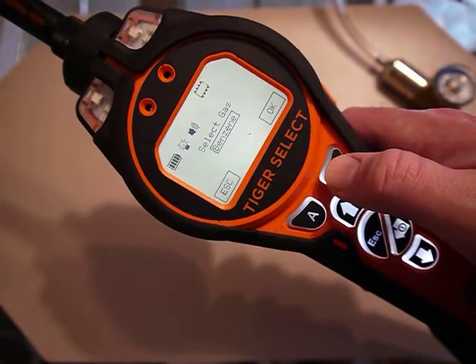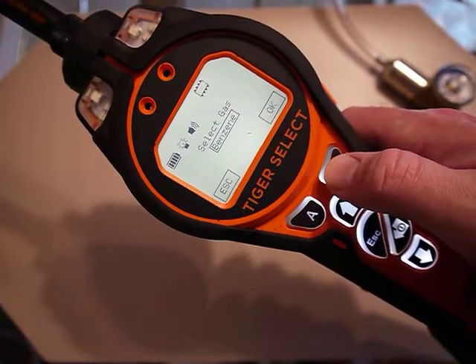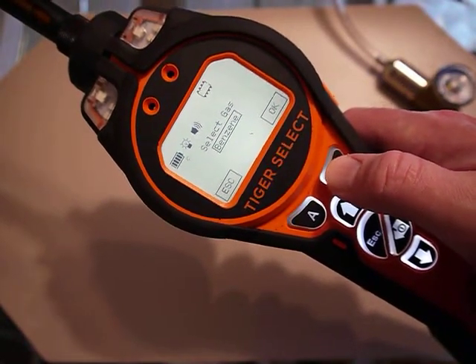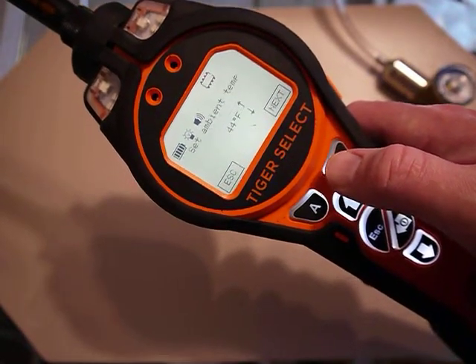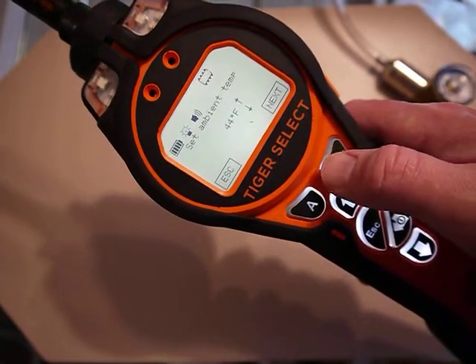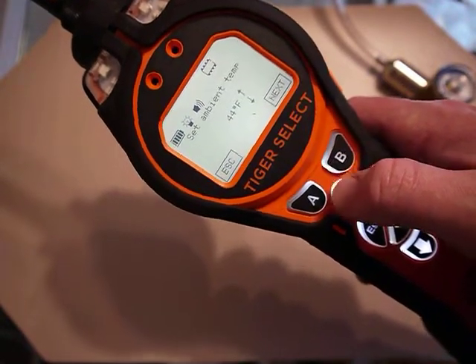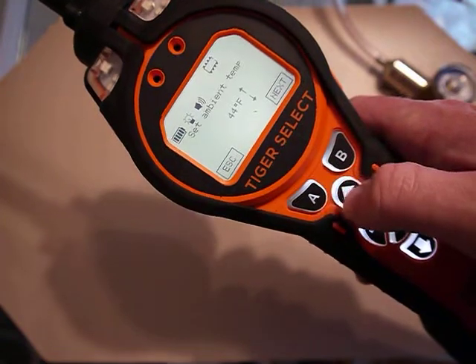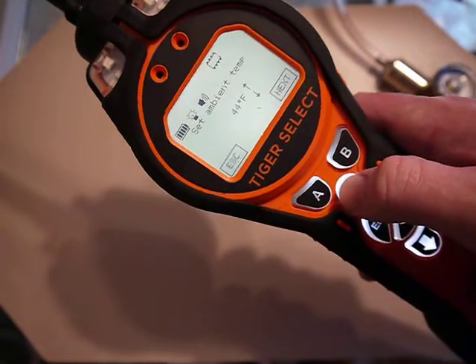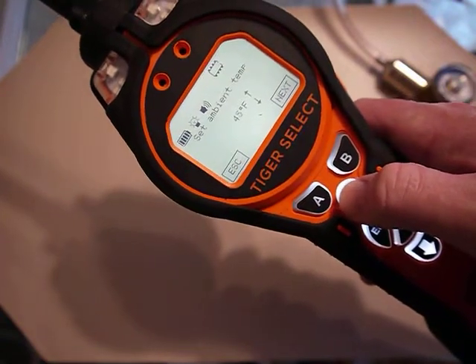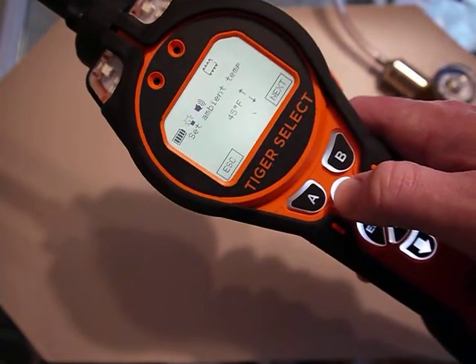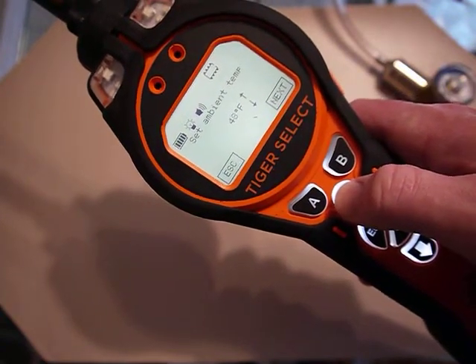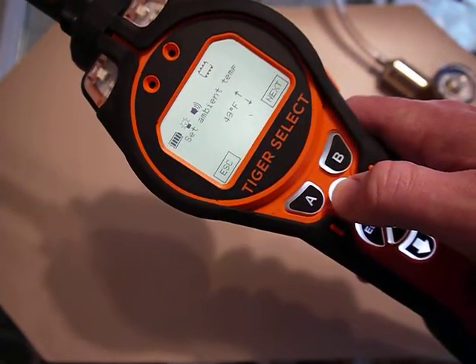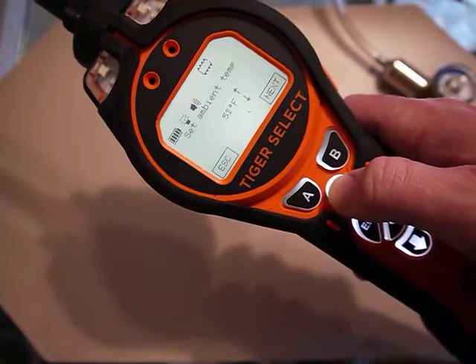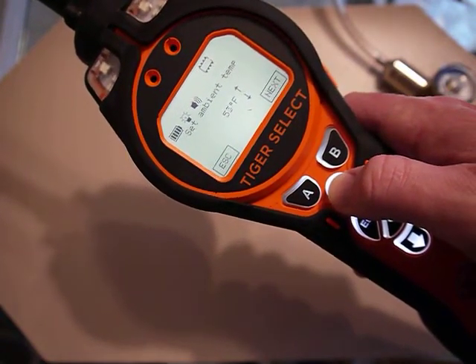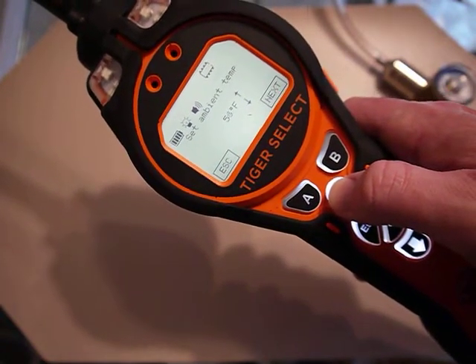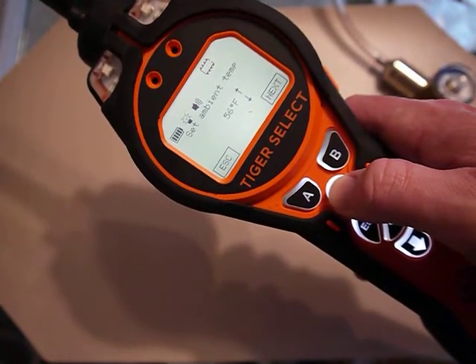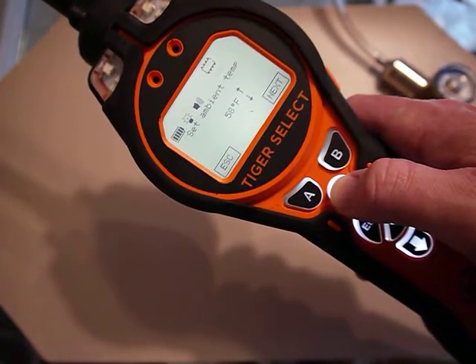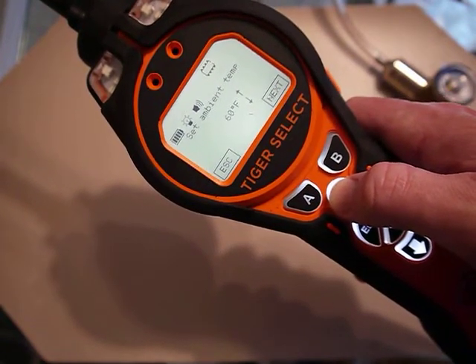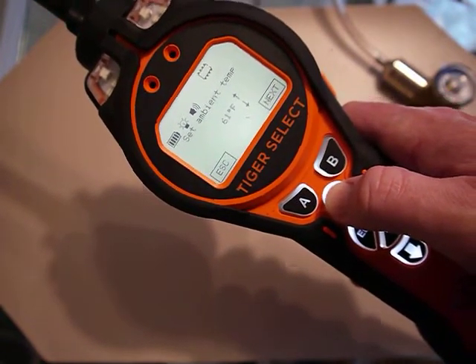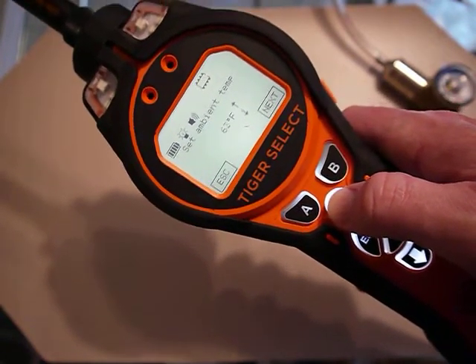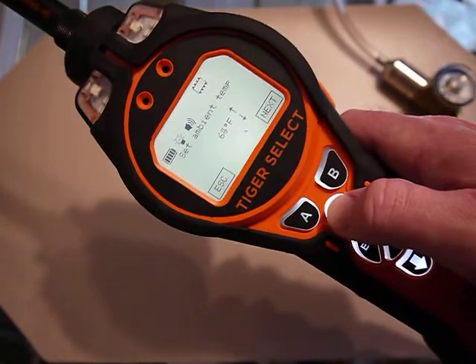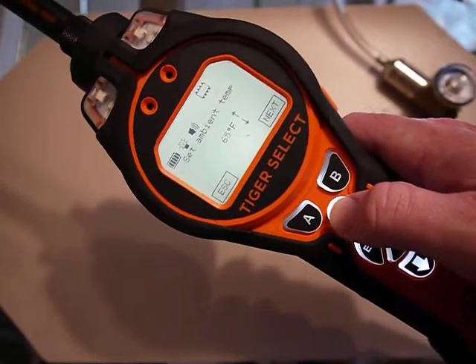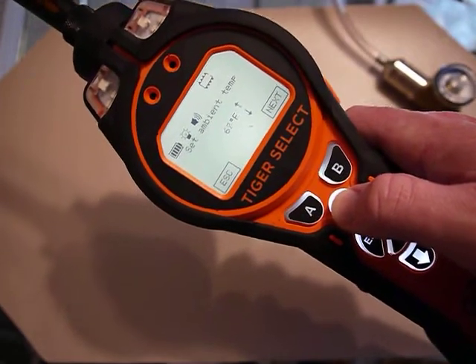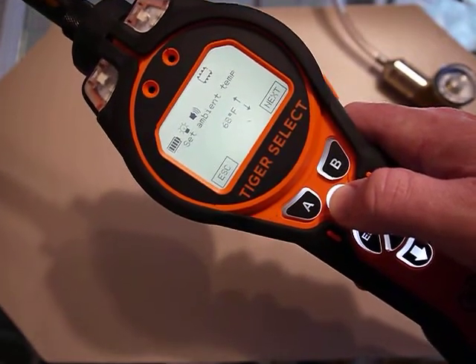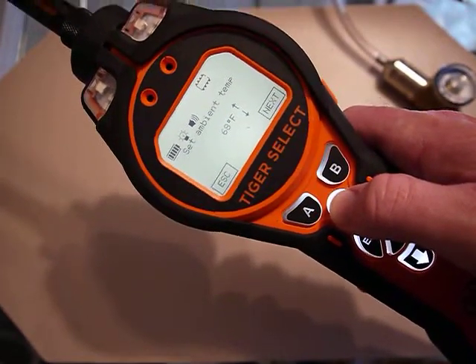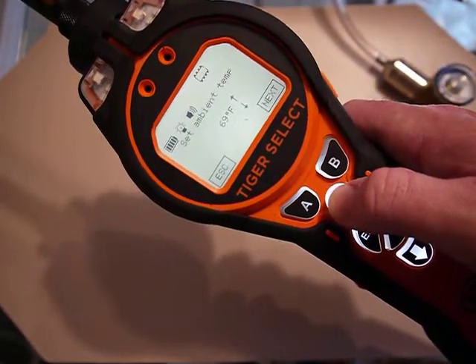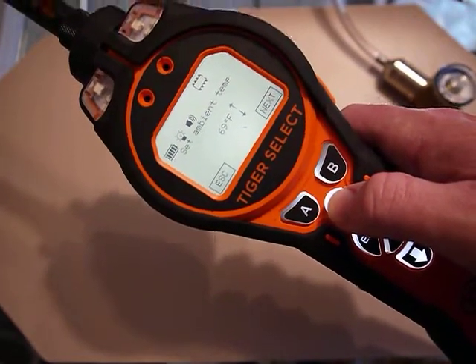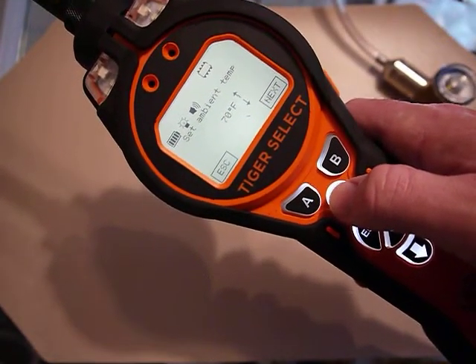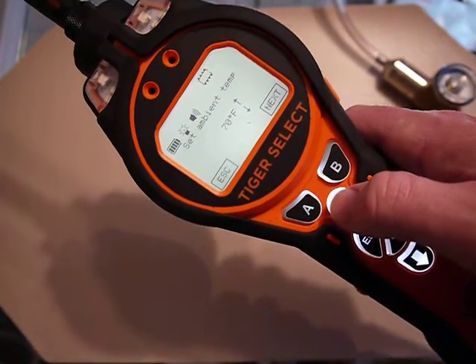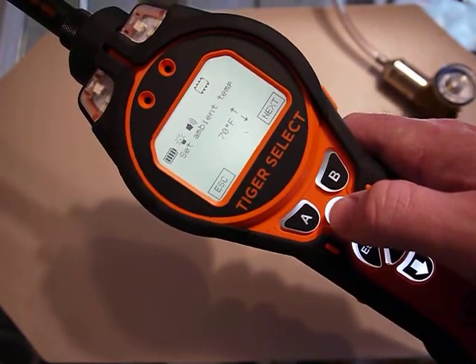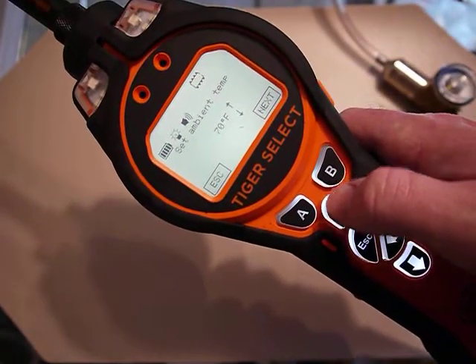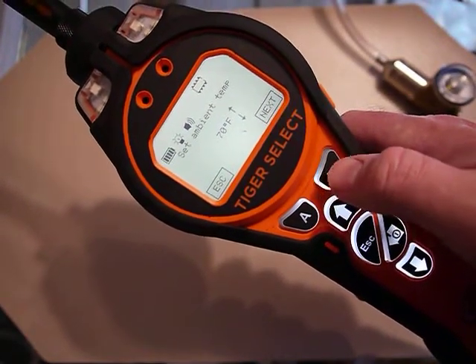I put in the temperature — I know it's about 70 degrees Fahrenheit, which is about 21 degrees Celsius.